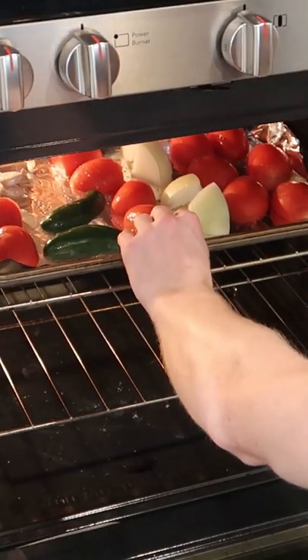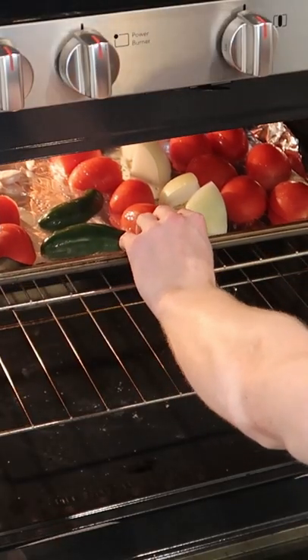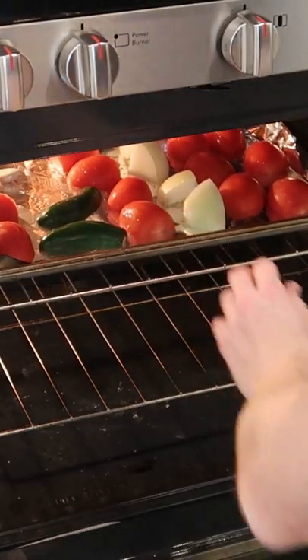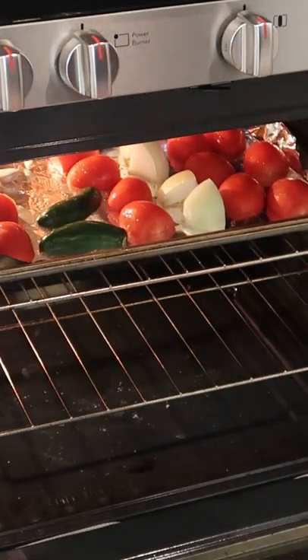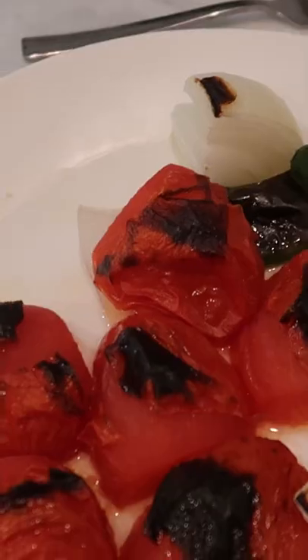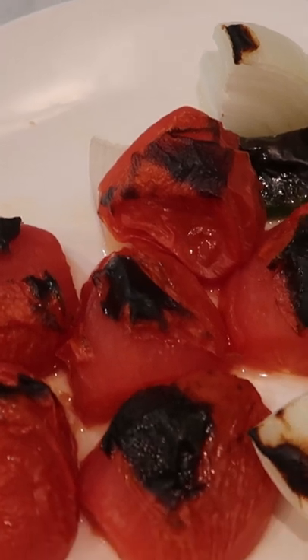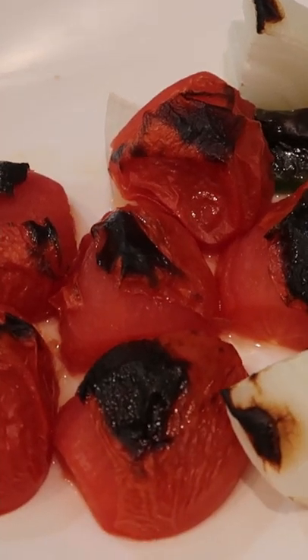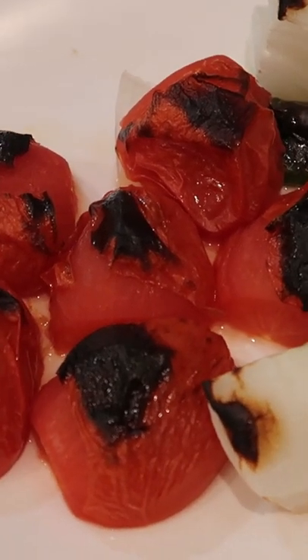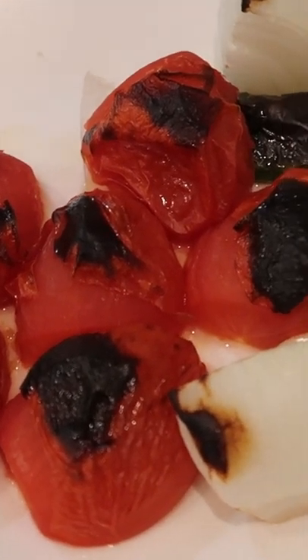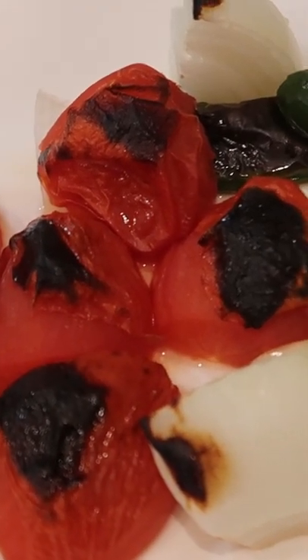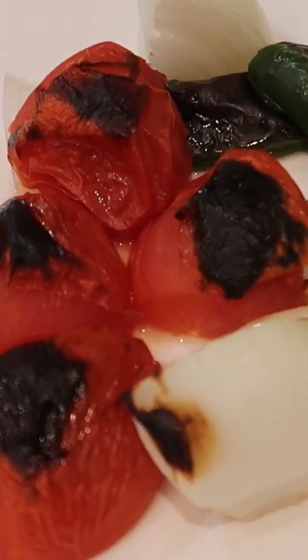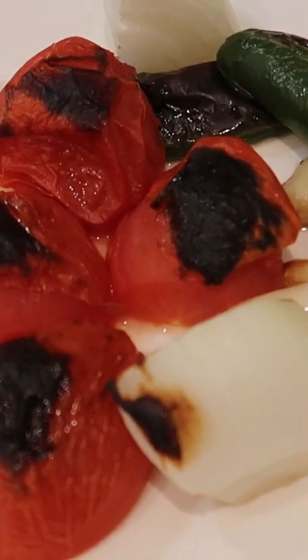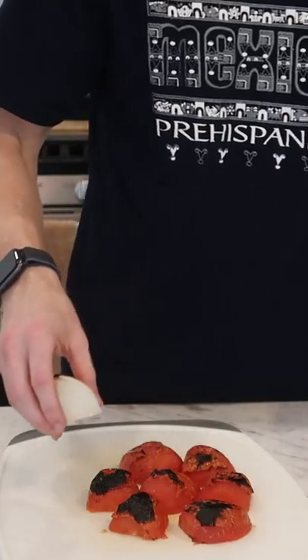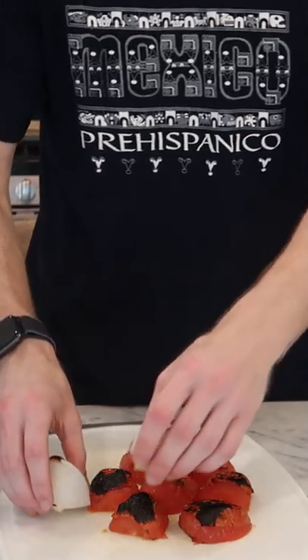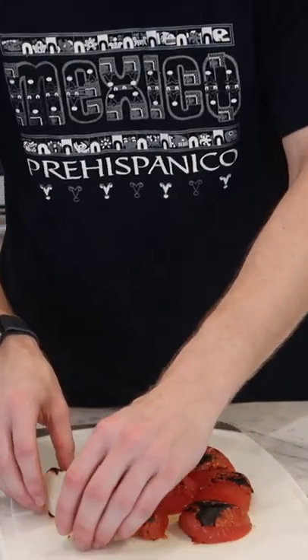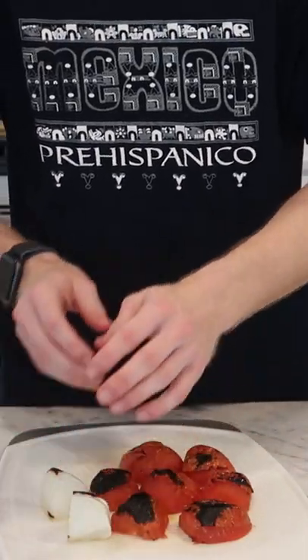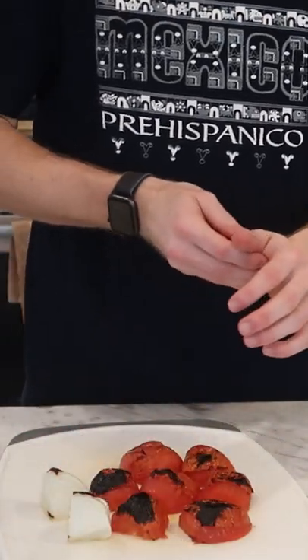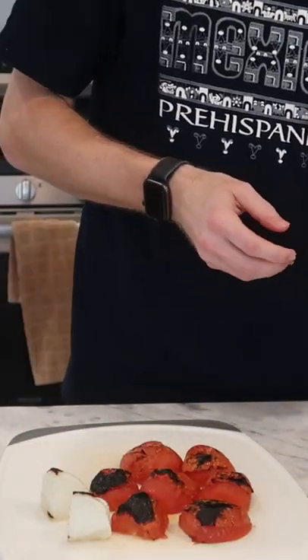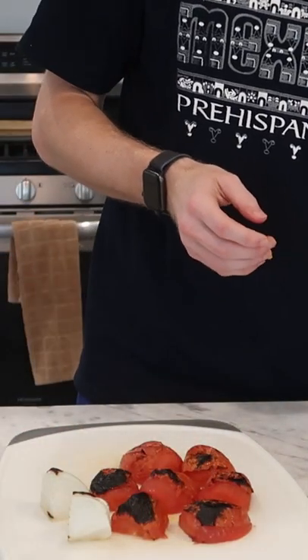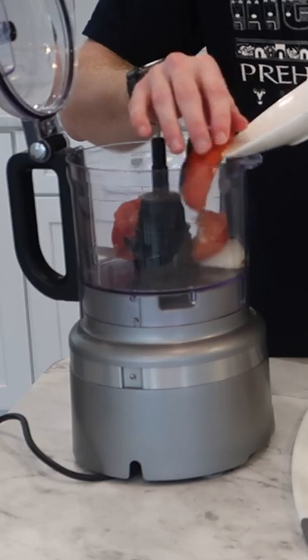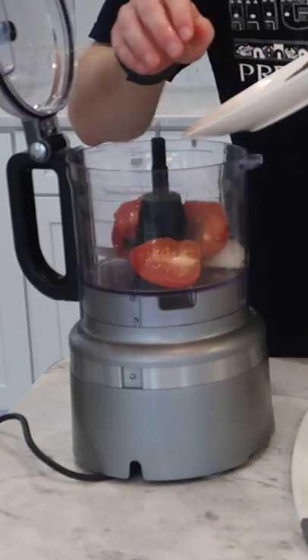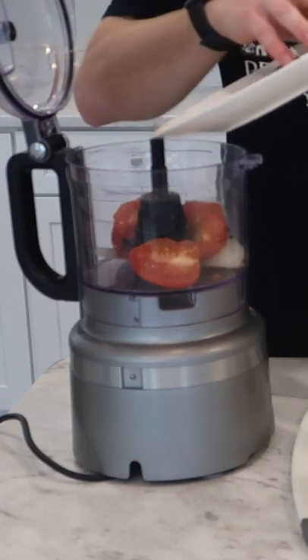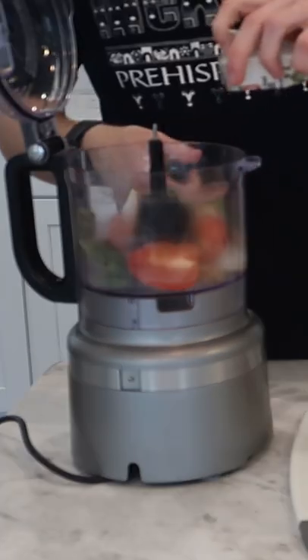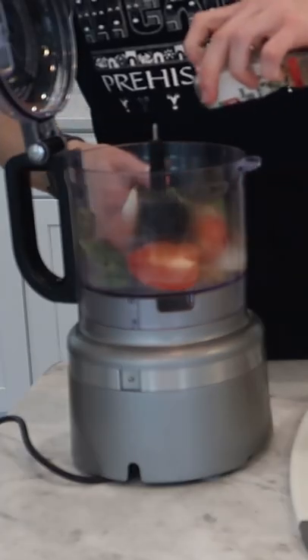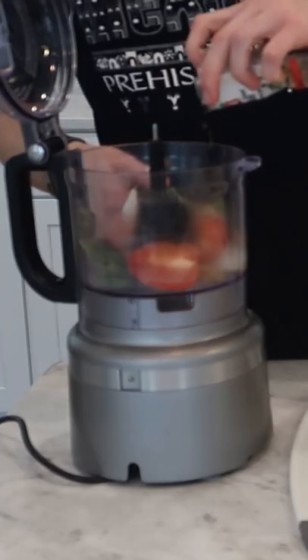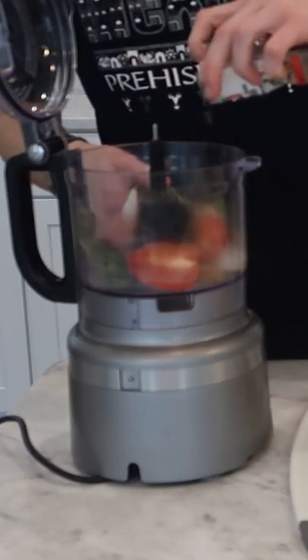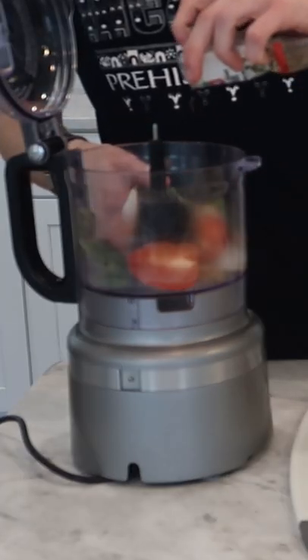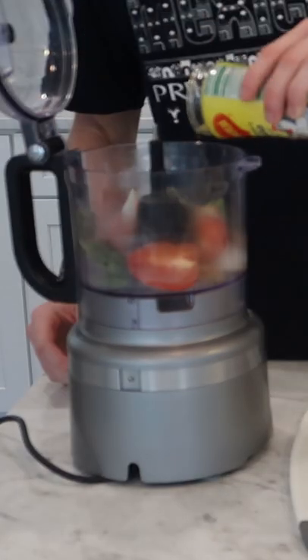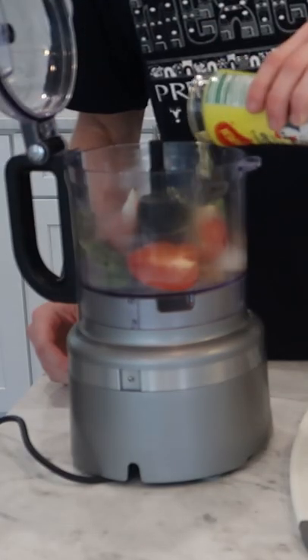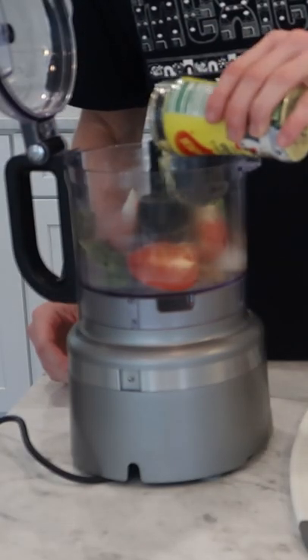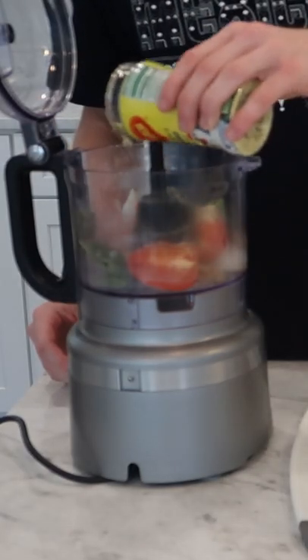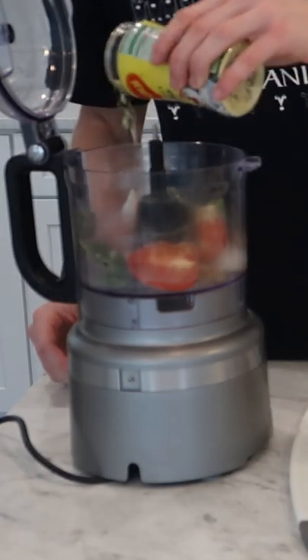Place under your oven broiler on high until all of them have a good bit of char on top. Retain half of the tomato and onion on a cutting board, but add everything else to a food processor, along with a teaspoon of cumin seeds and a teaspoon of caldo de pollo powder.